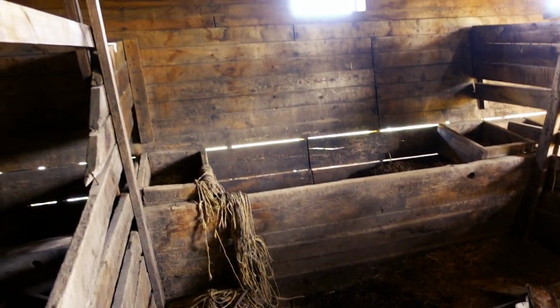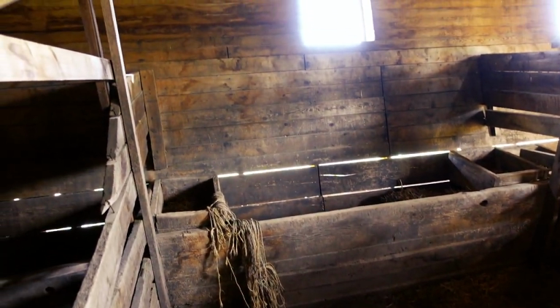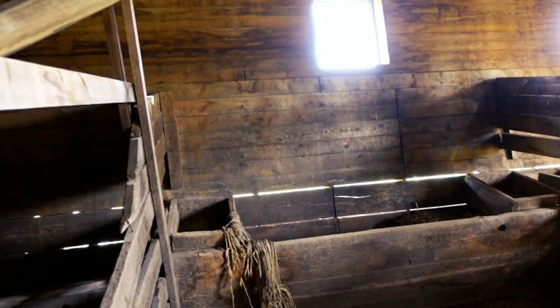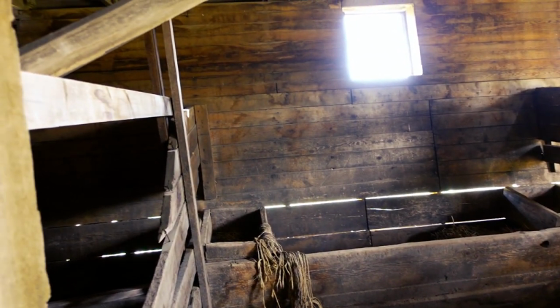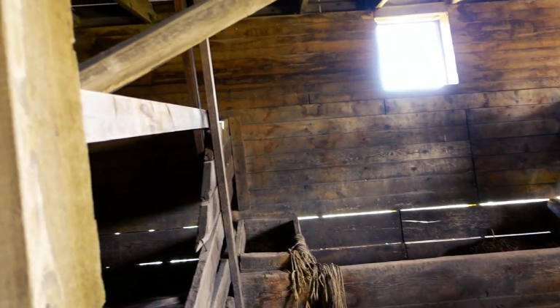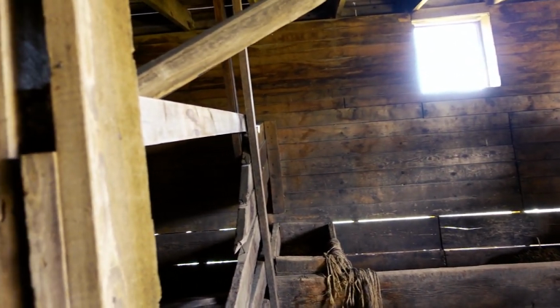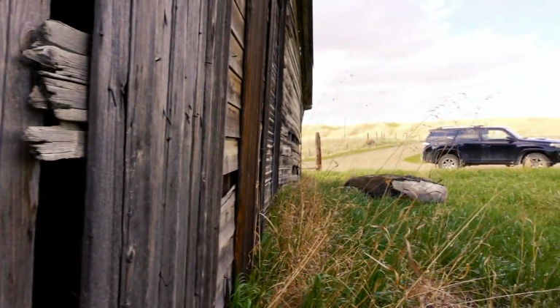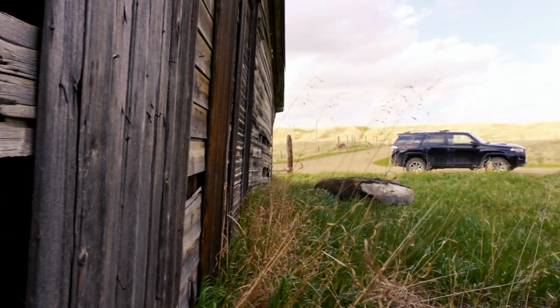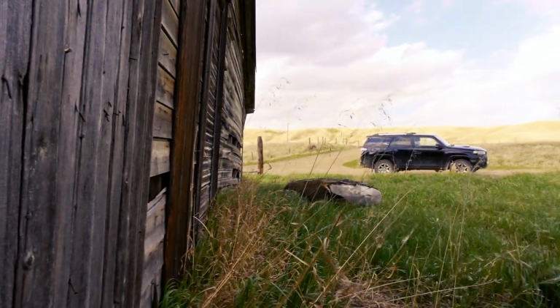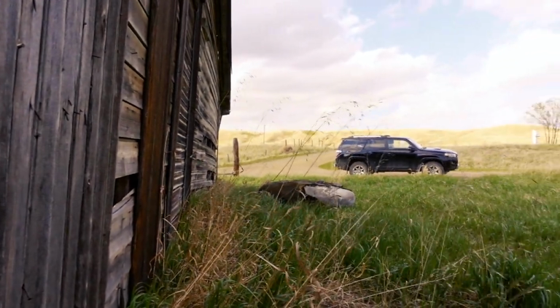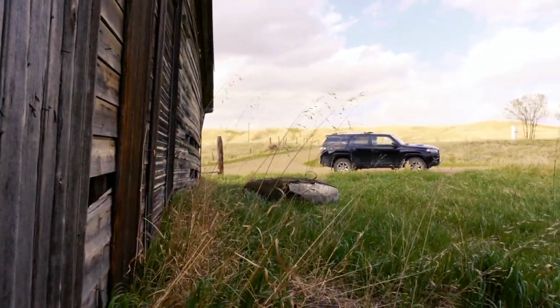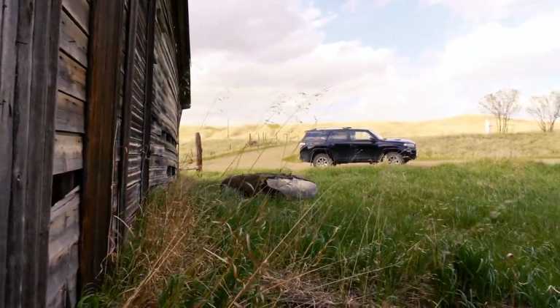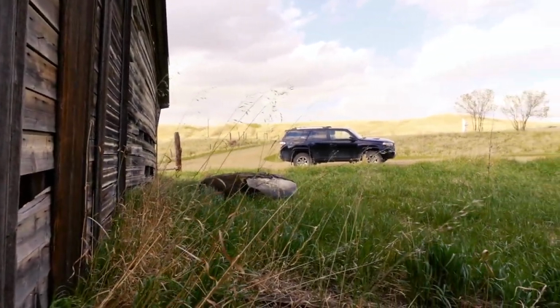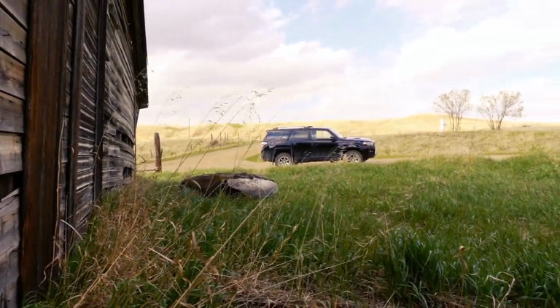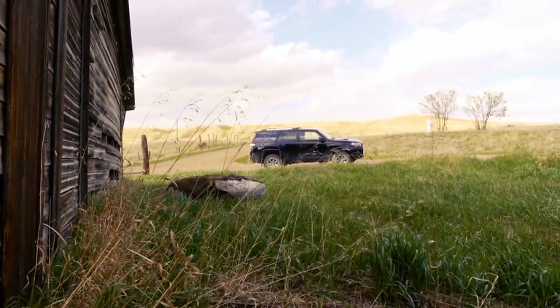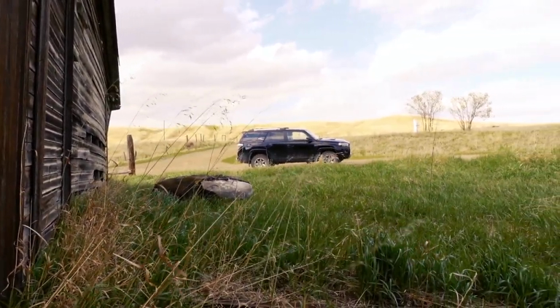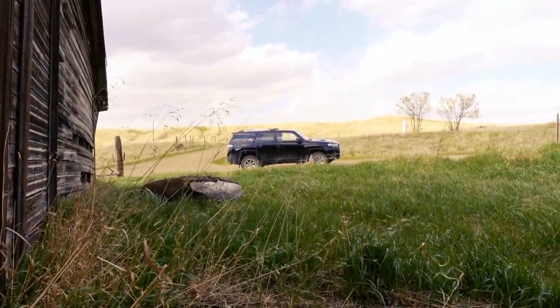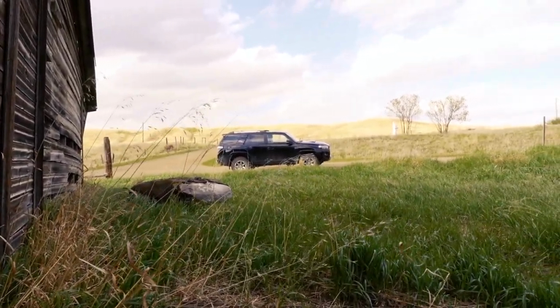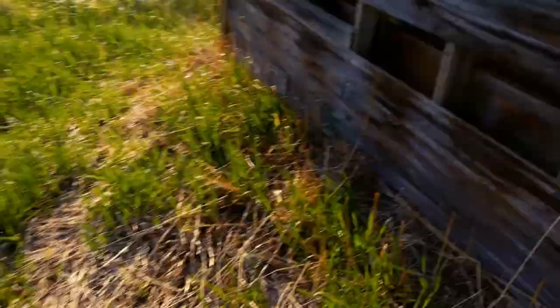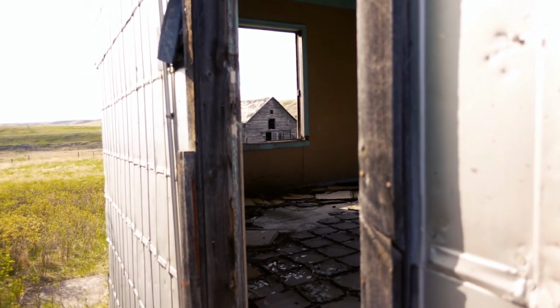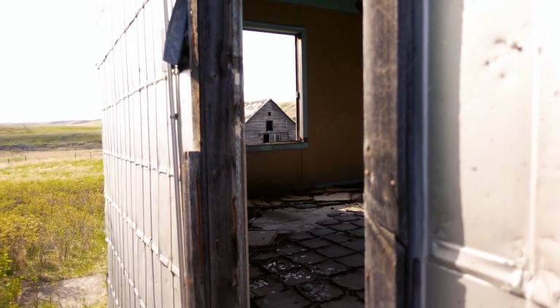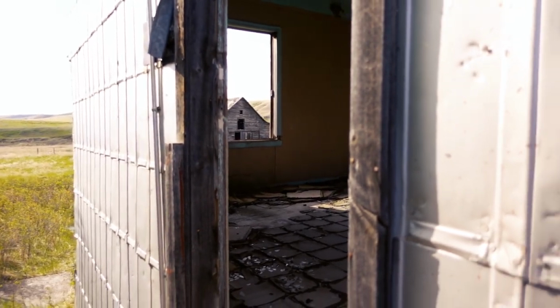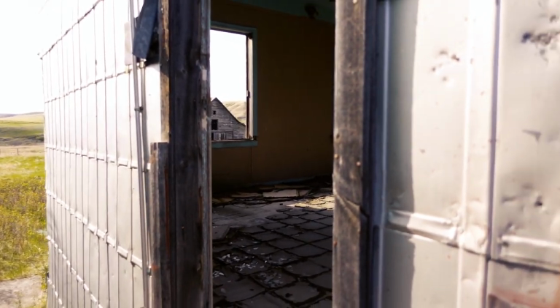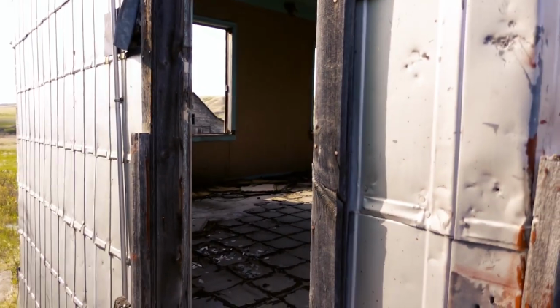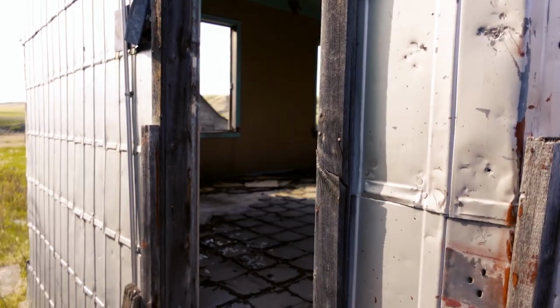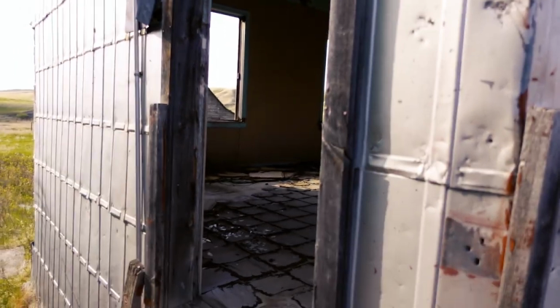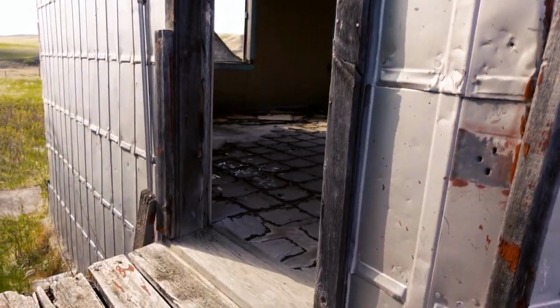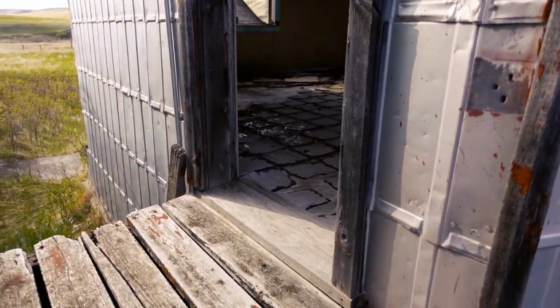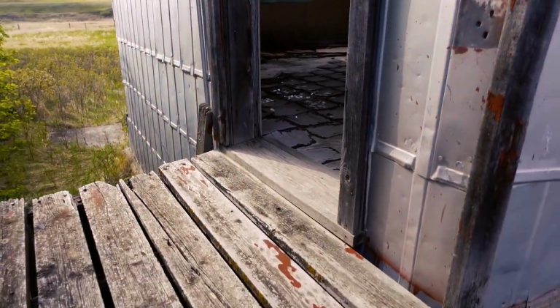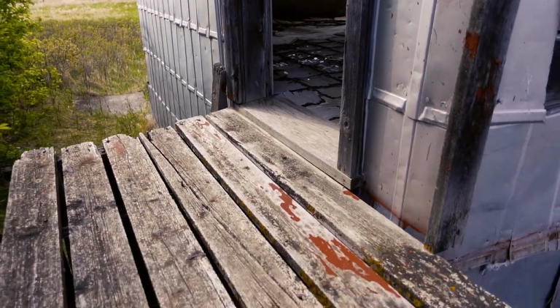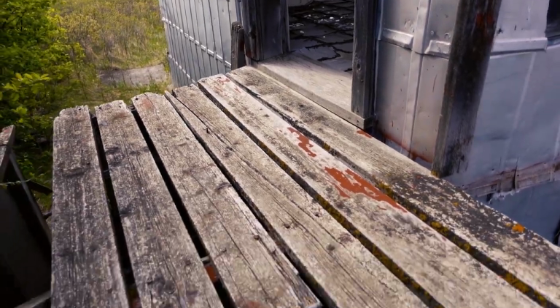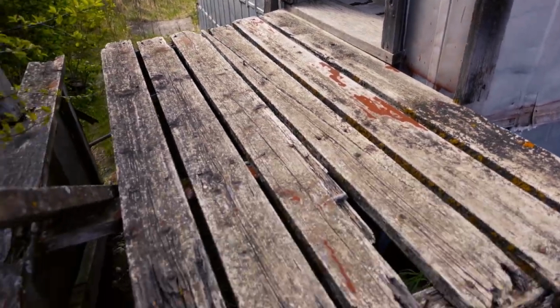I can't say there's anything negative about this thing. There's been nothing wrong with it — not a door latch, nothing's fallen off, not a screw, not a bulb, nothing has burnt out. It's just a machine. So now that I've hit 100K, my maintenance is another oil change, which I've been doing myself lately.